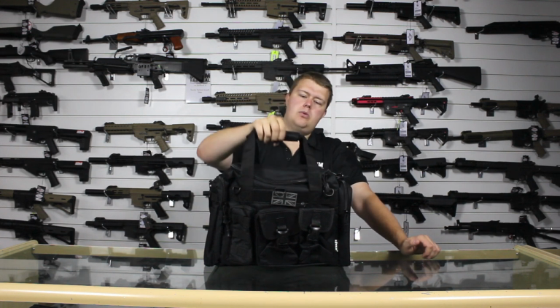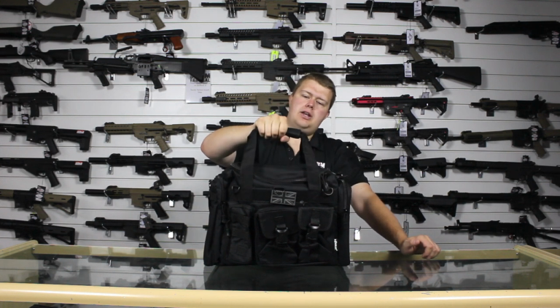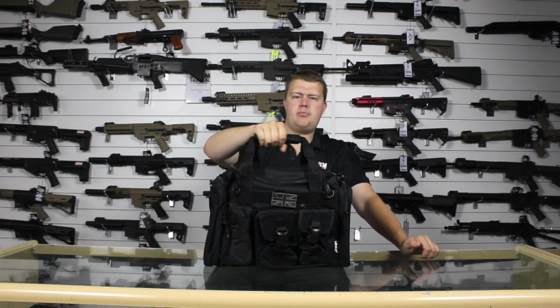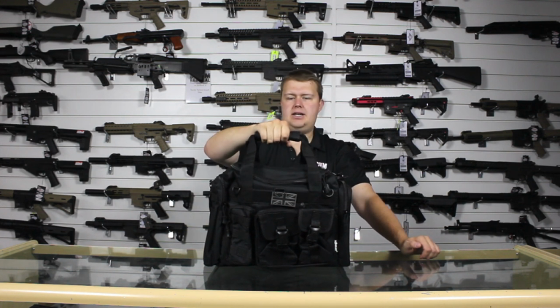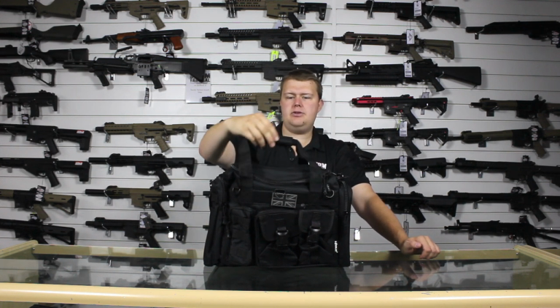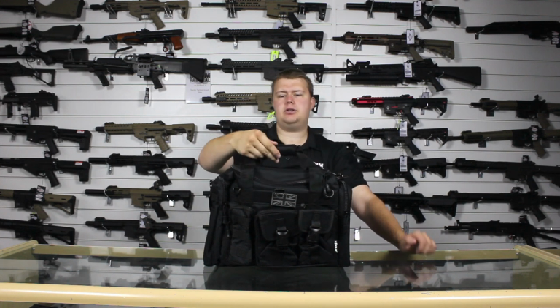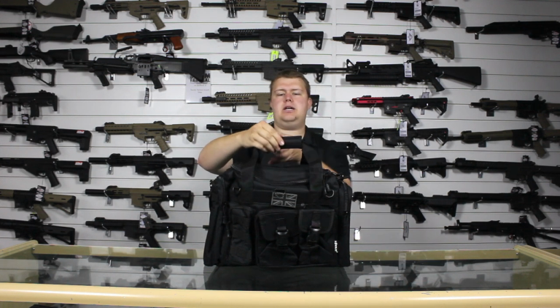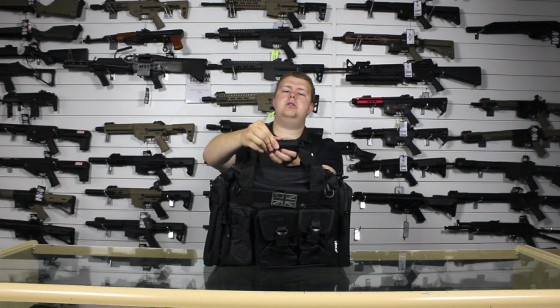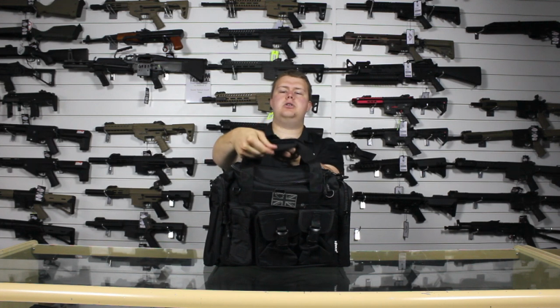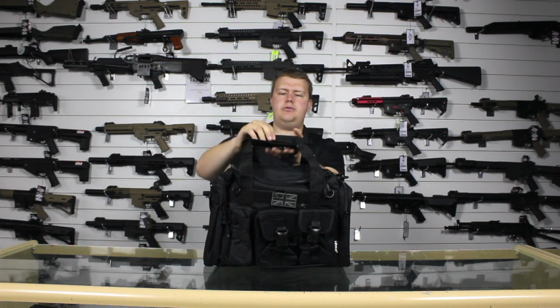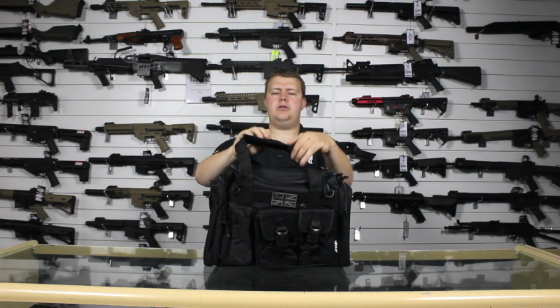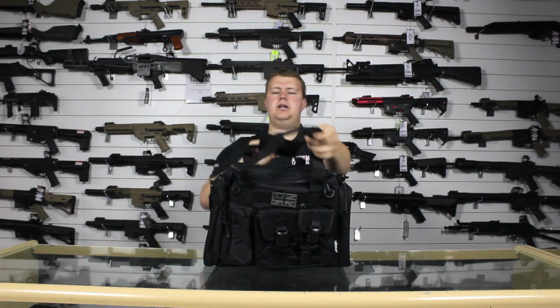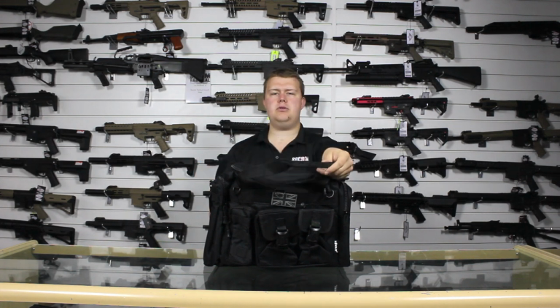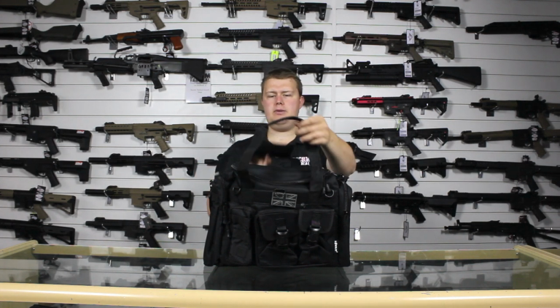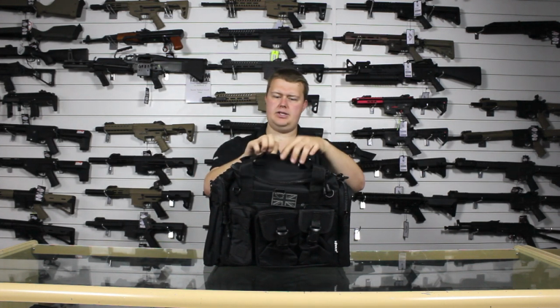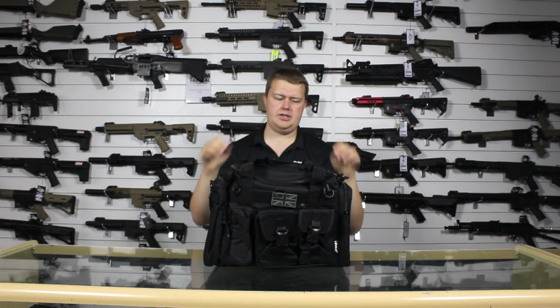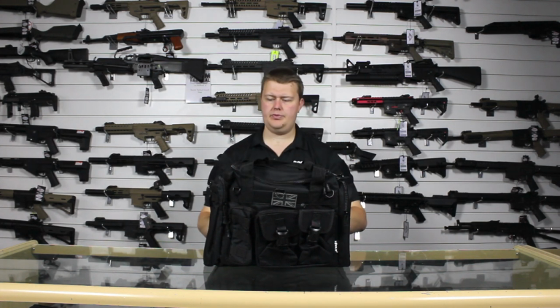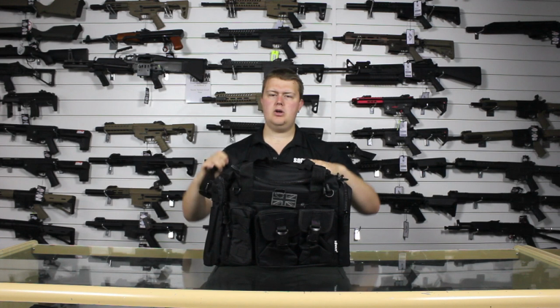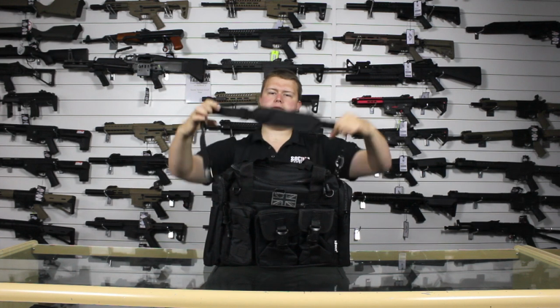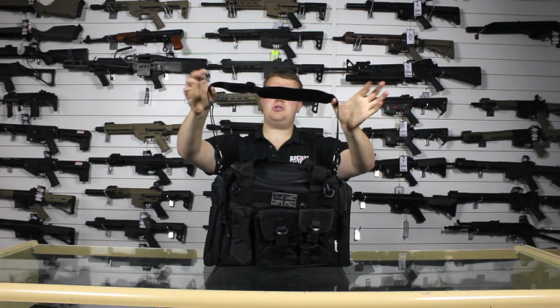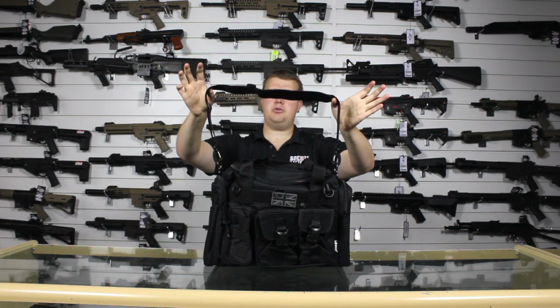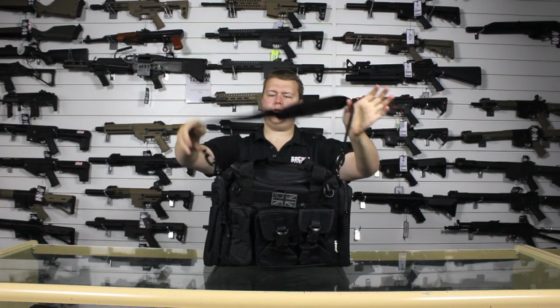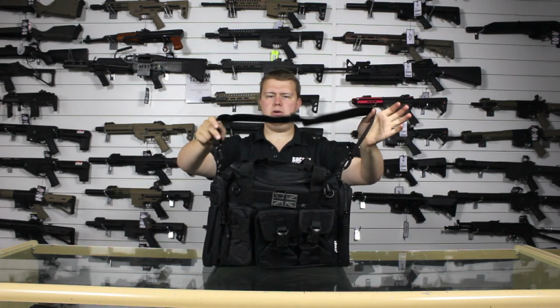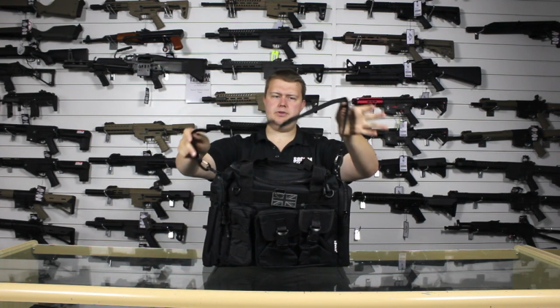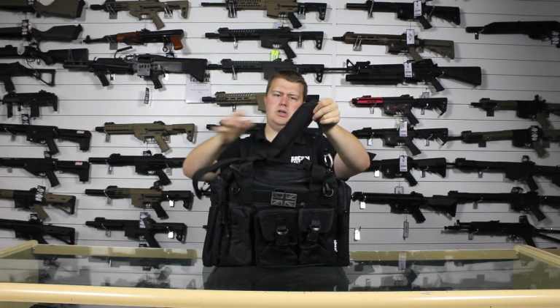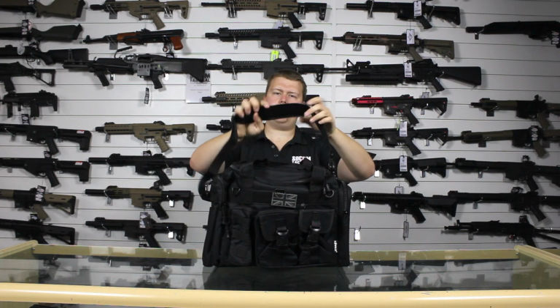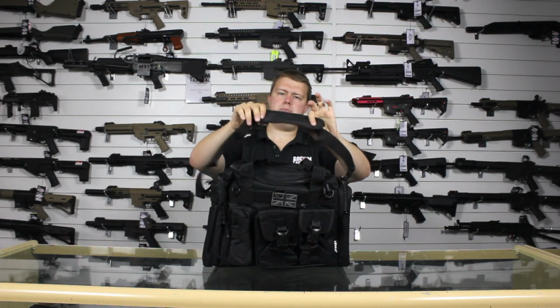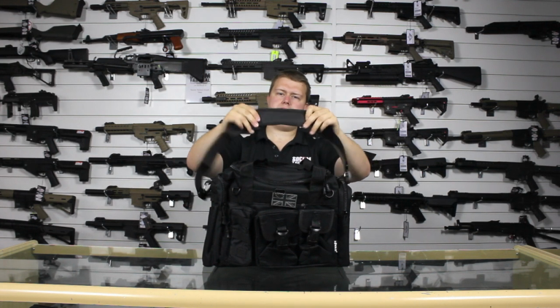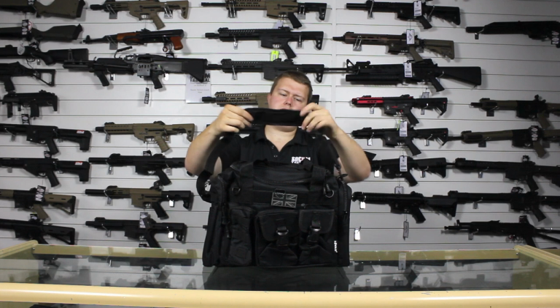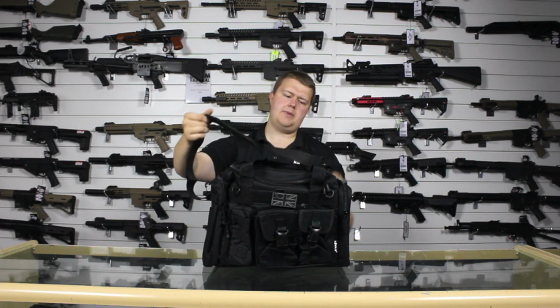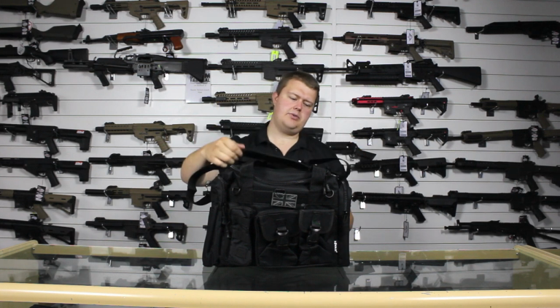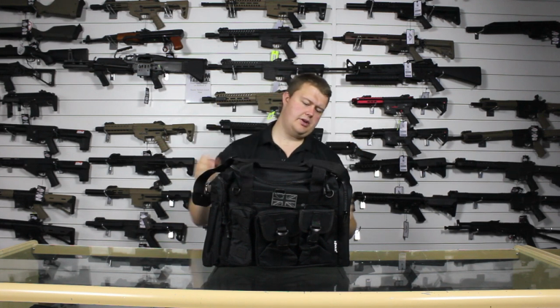We've got a nice padded carry handle that has a hook and loop fastener that you can simply undo and open up for easier access. We also have an adjustable shoulder strap that can be removed, and it comes with a nice padded shoulder pad, which is always helpful.